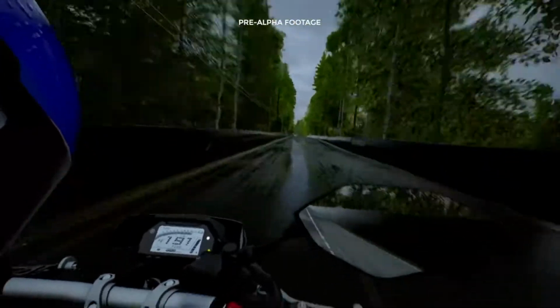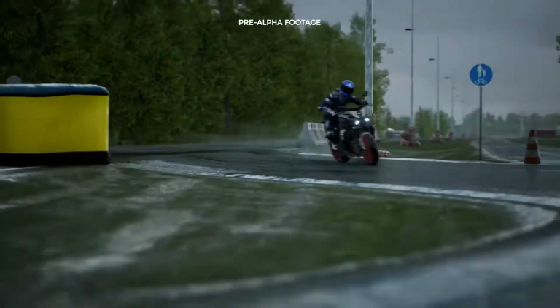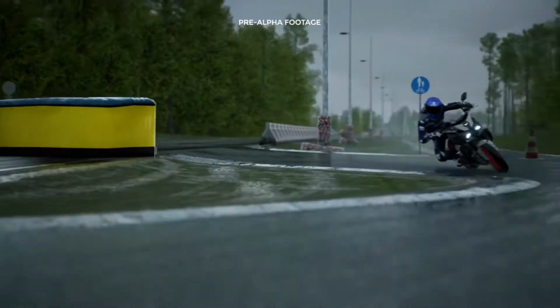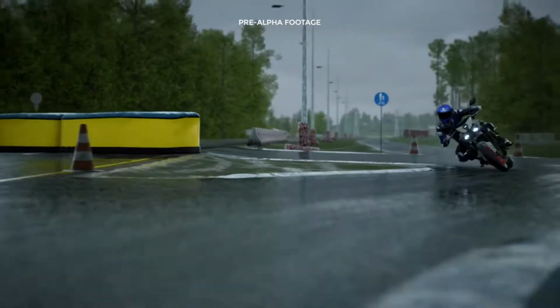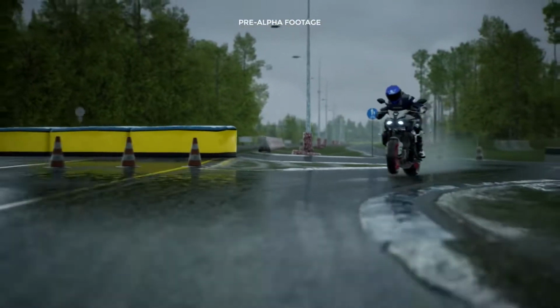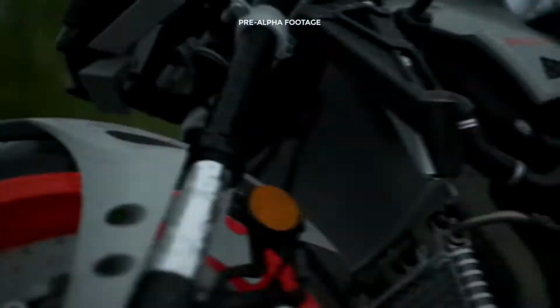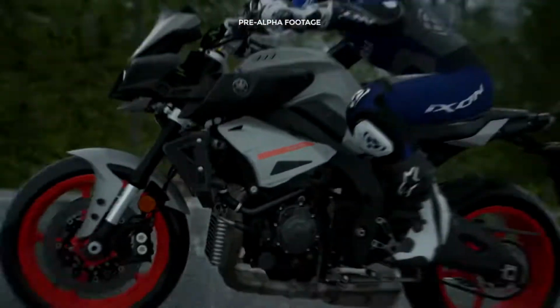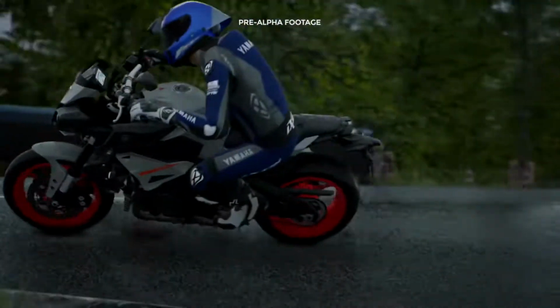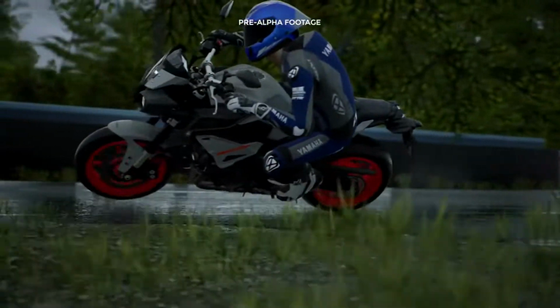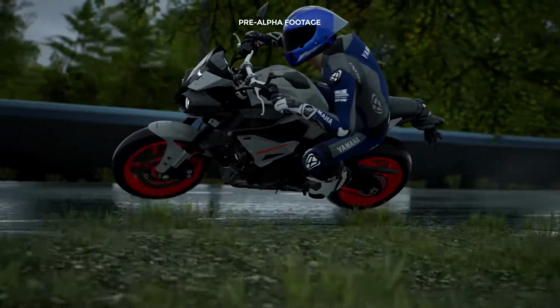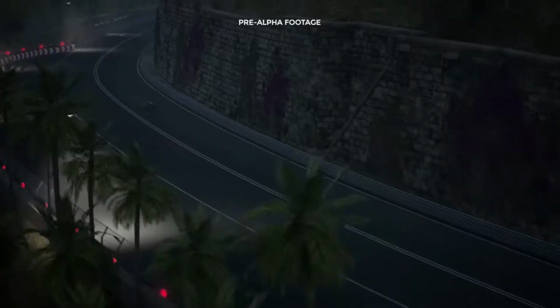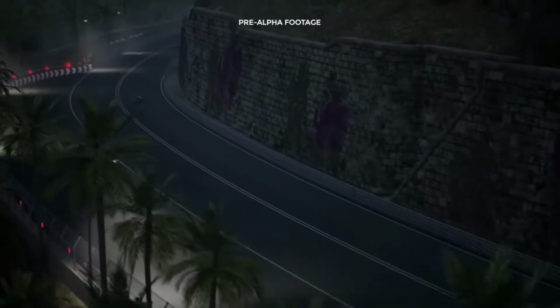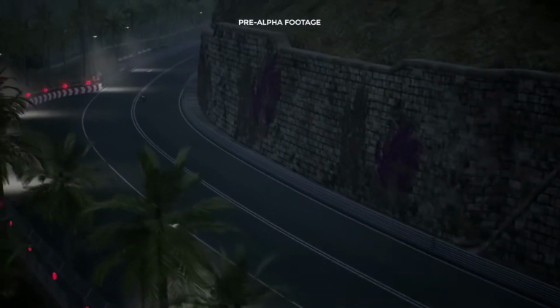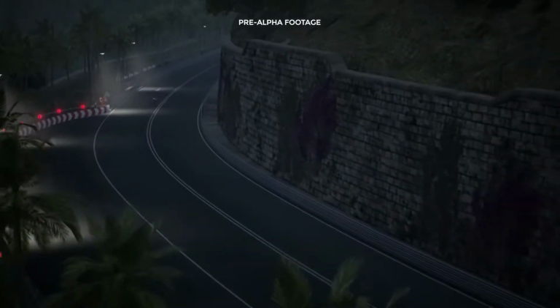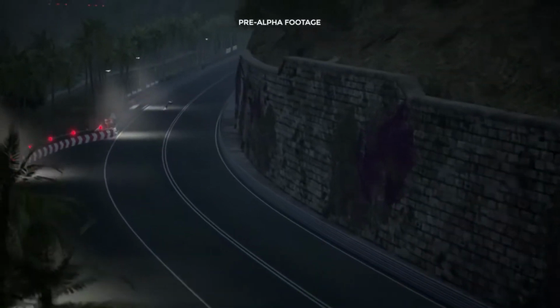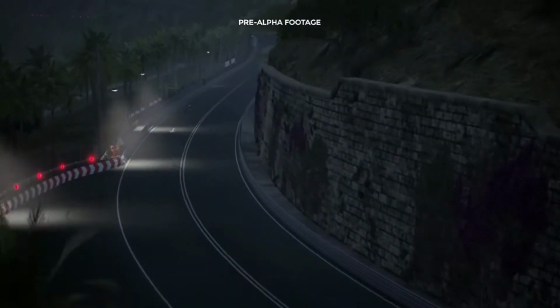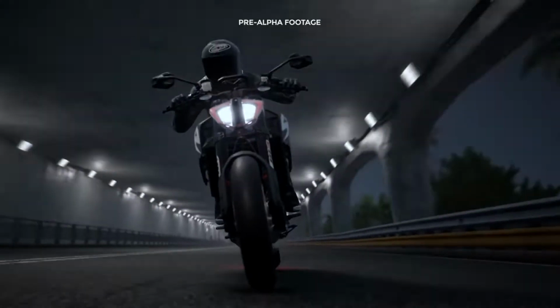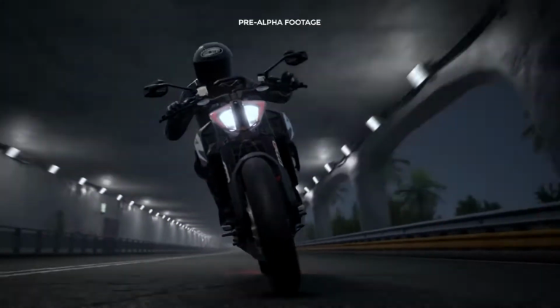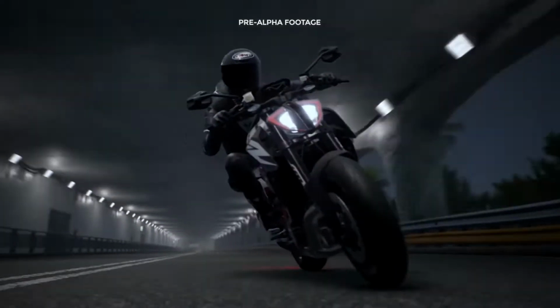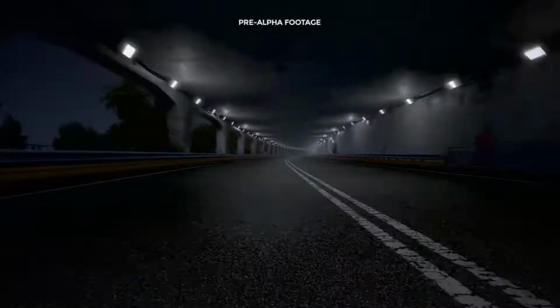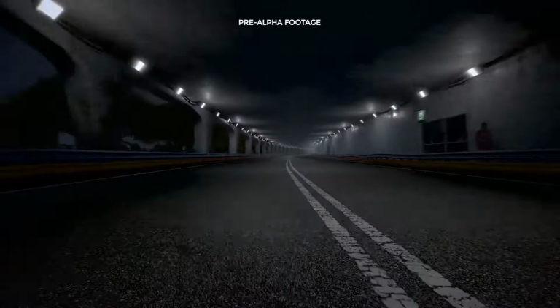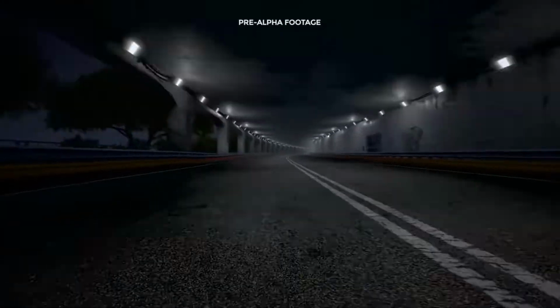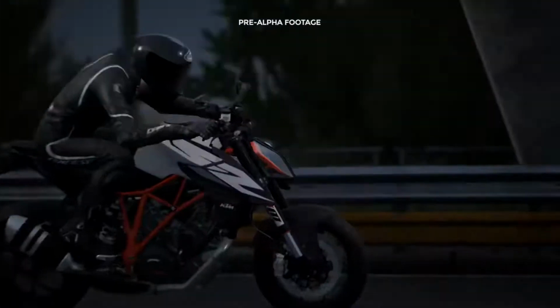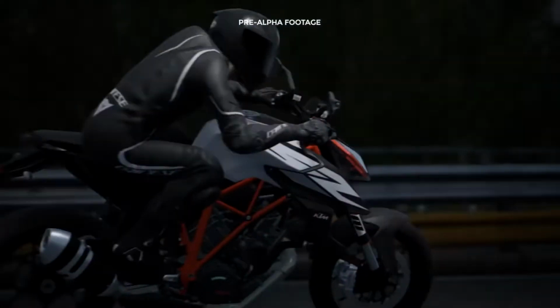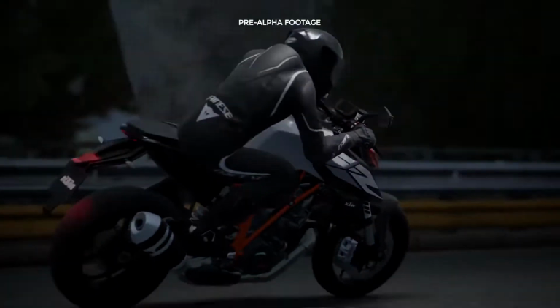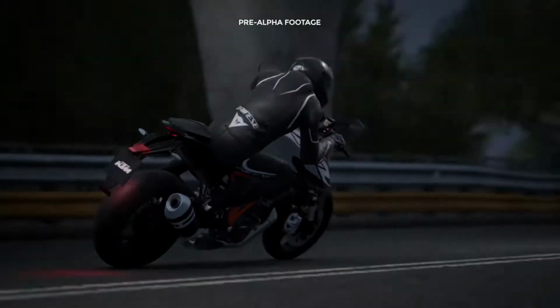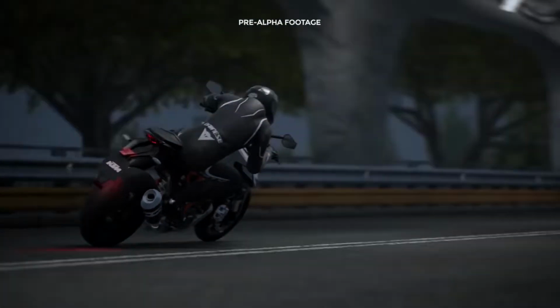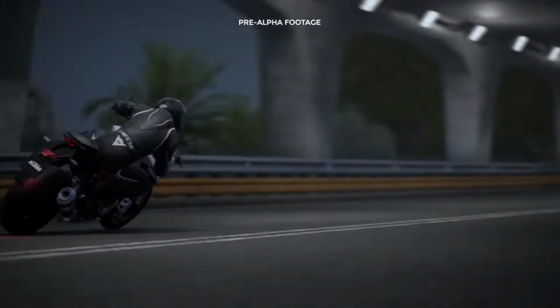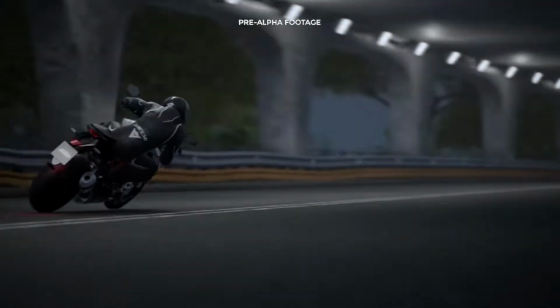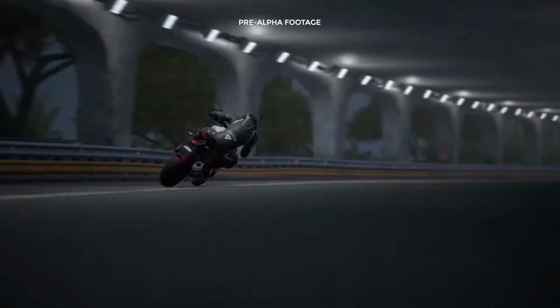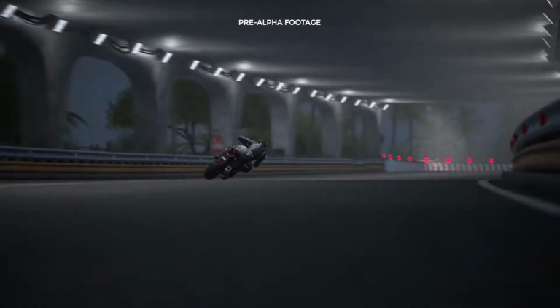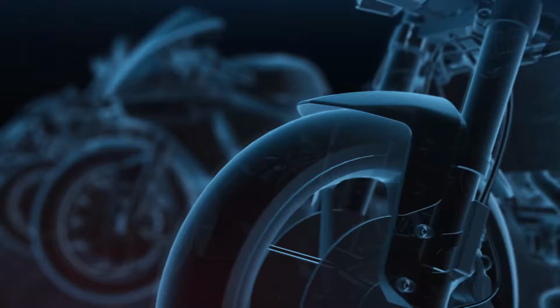We entirely reimagined our working process to deliver an unprecedented number of details and driving pleasure. Starting with the creation of the most acclaimed ingredients of the Ride series: motorcycles and competition.